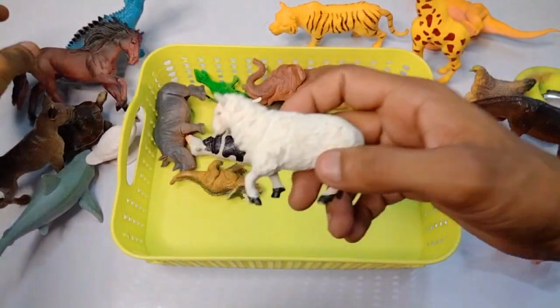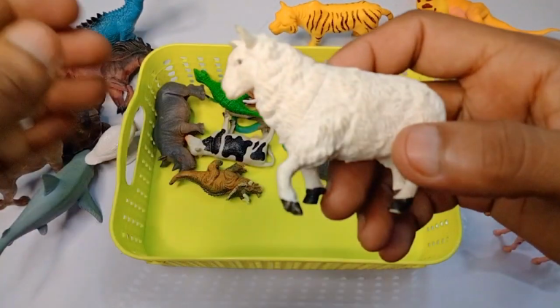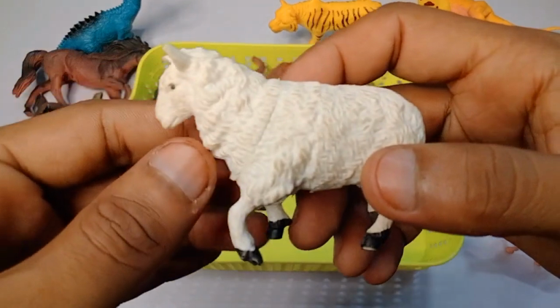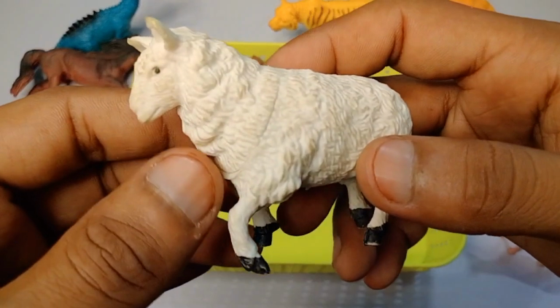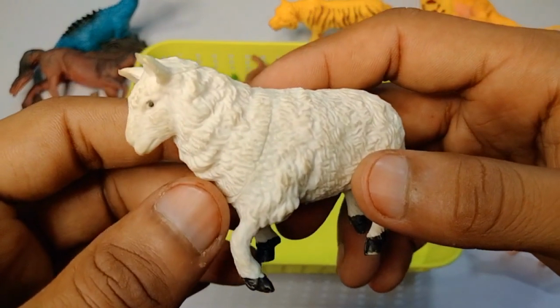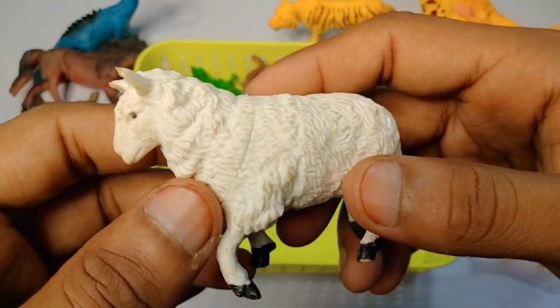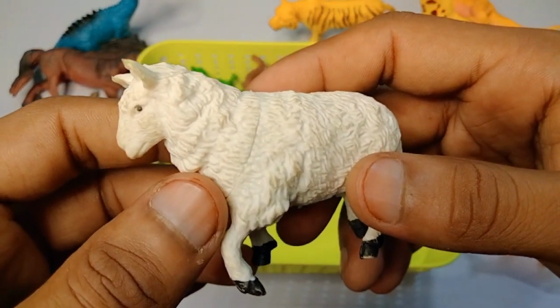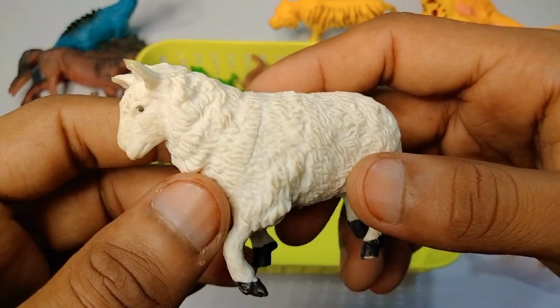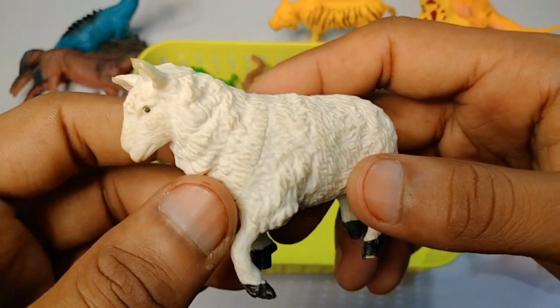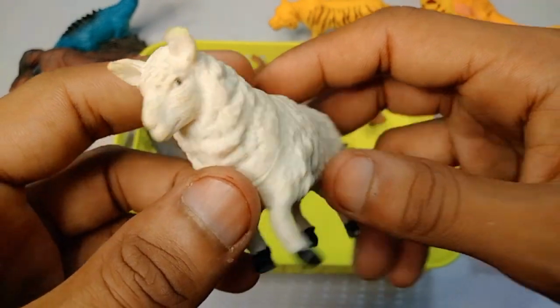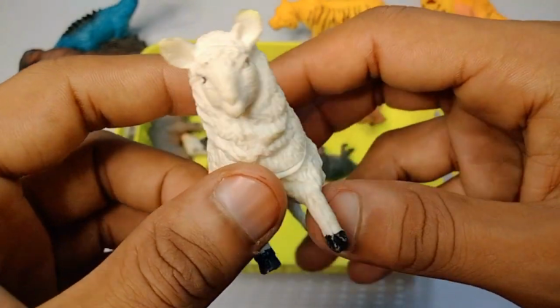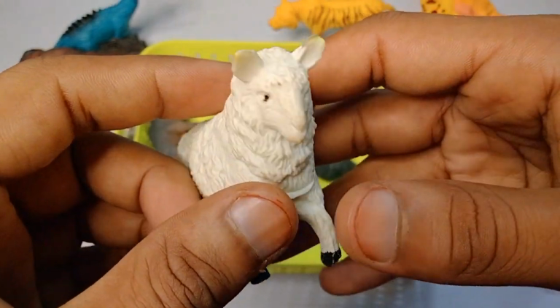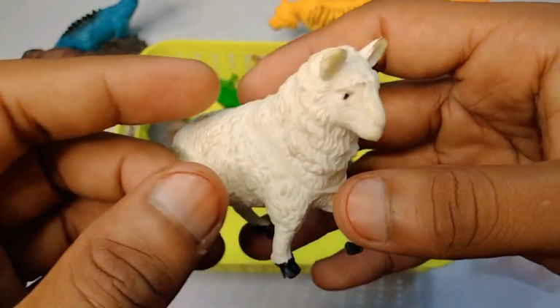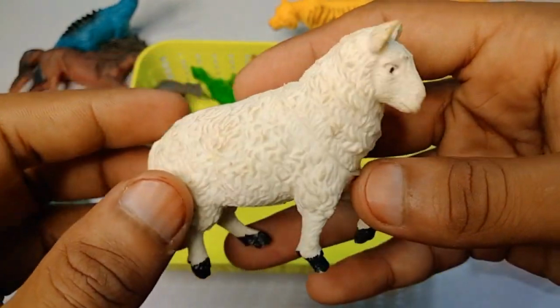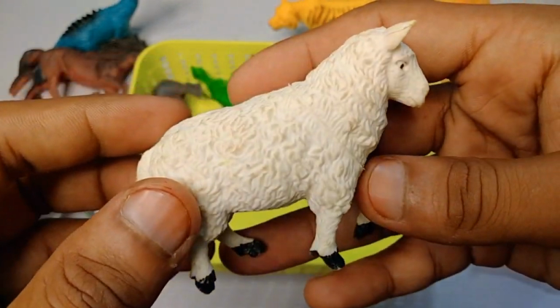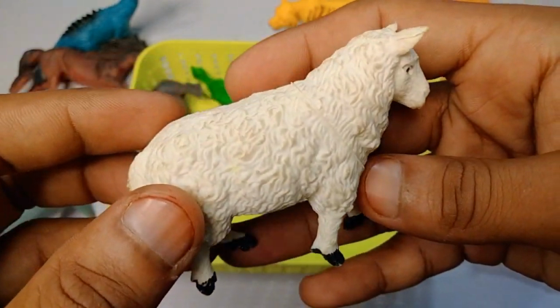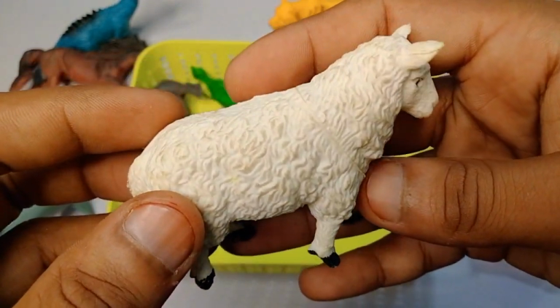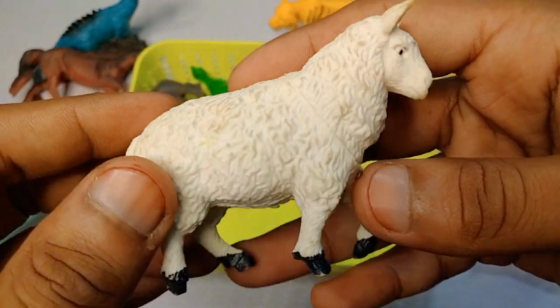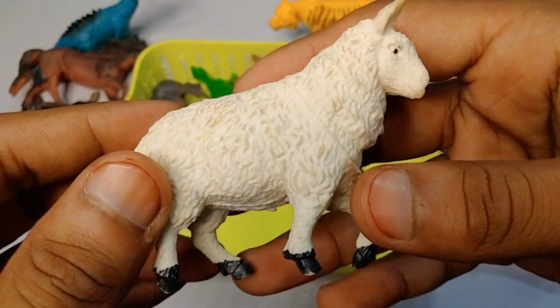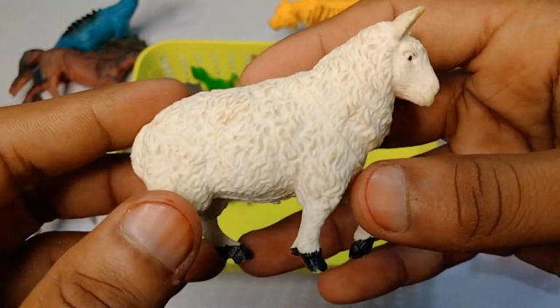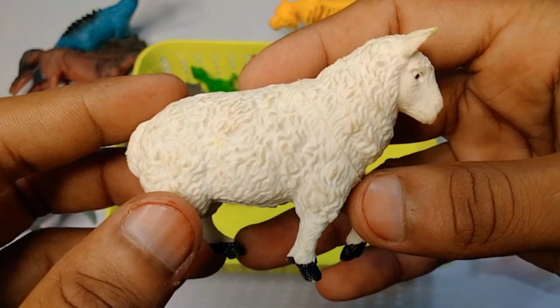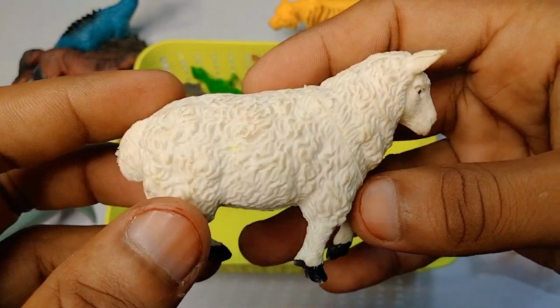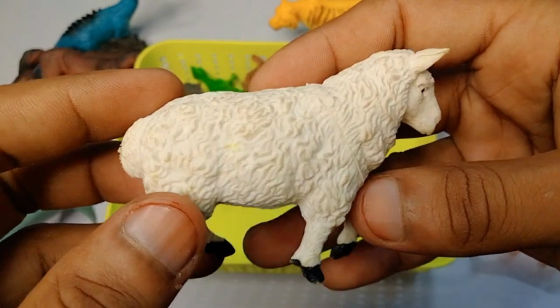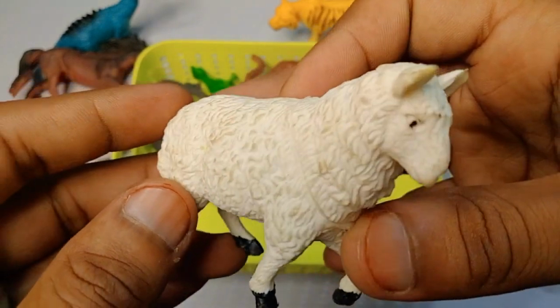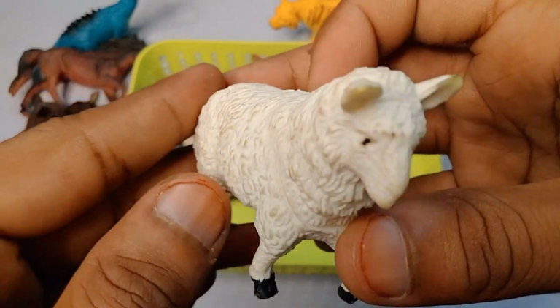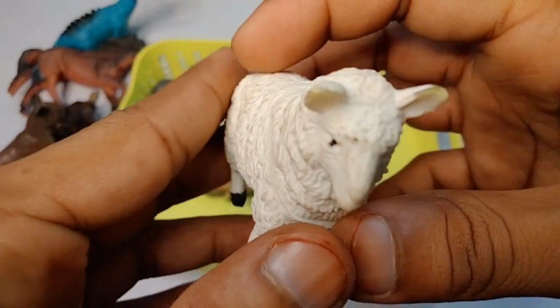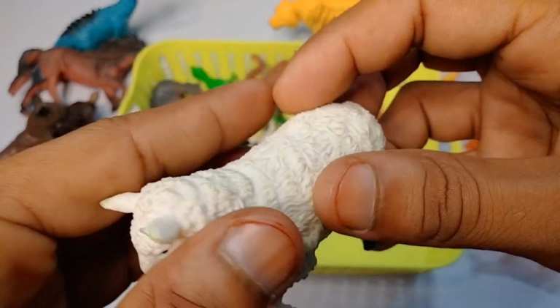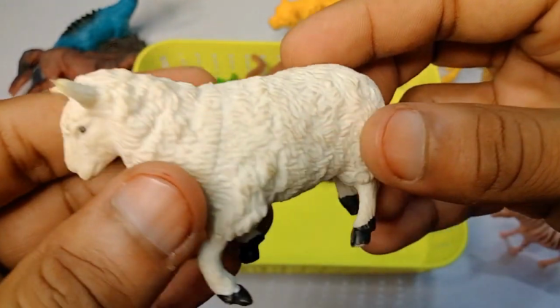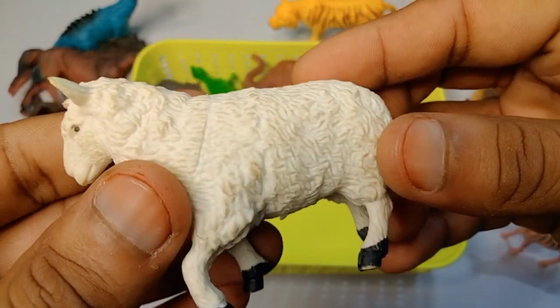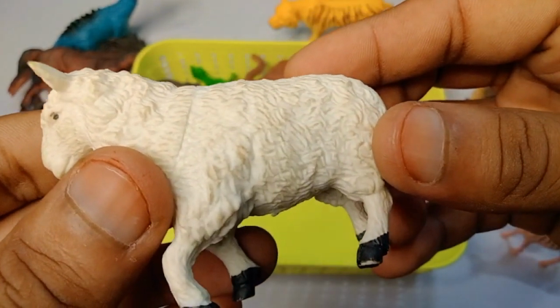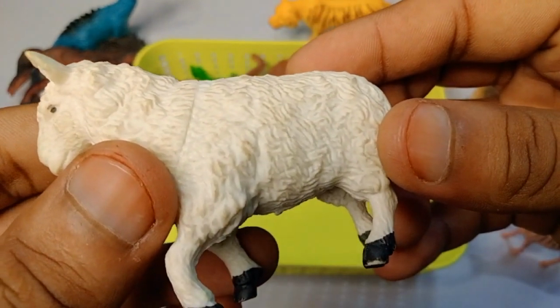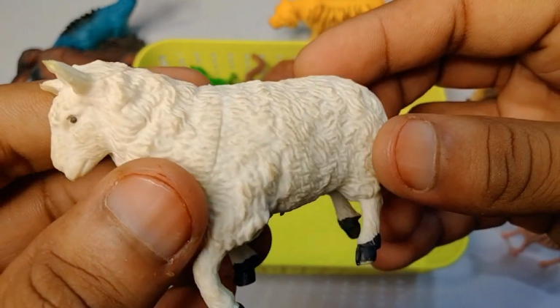Next figure: sheep - wow, beautiful look, very nice, white black combination, beautiful sheep.